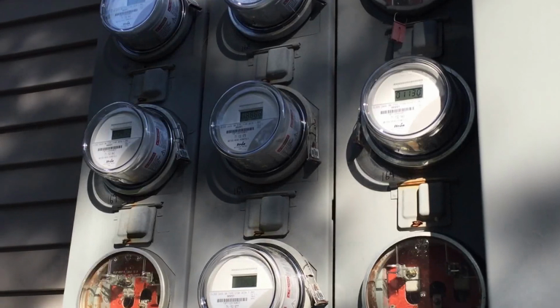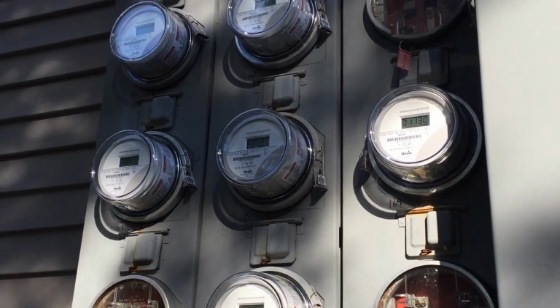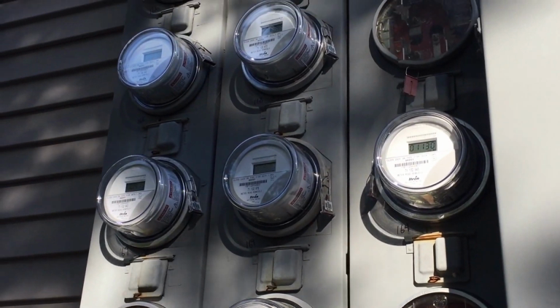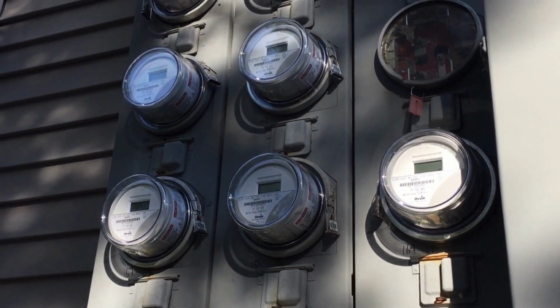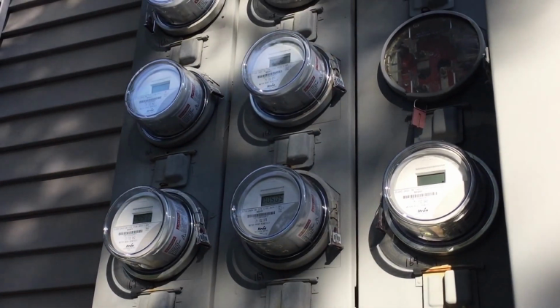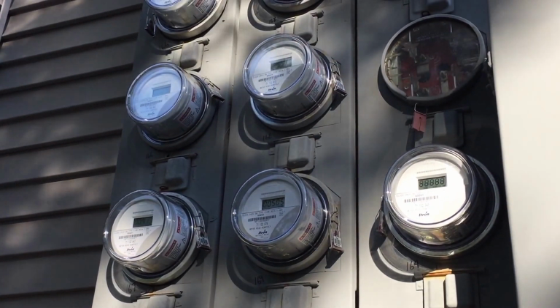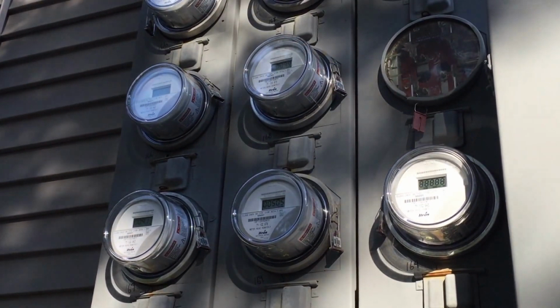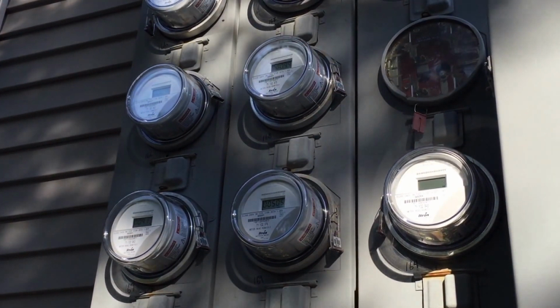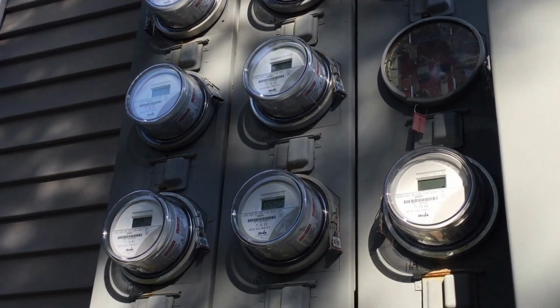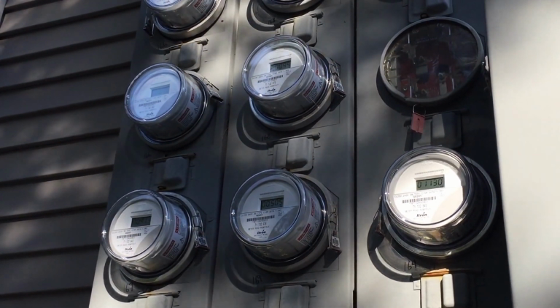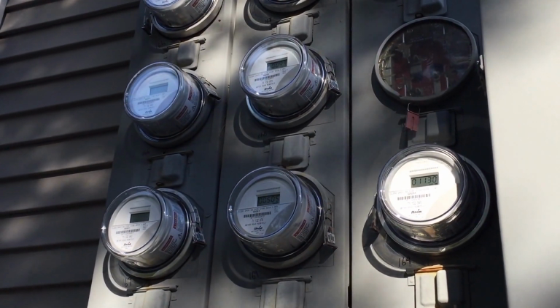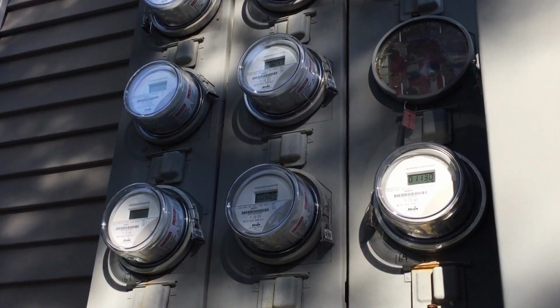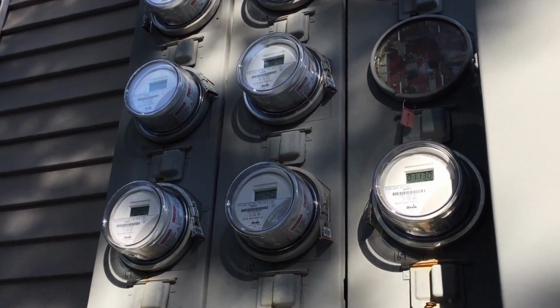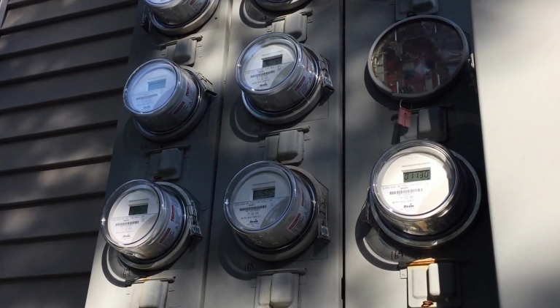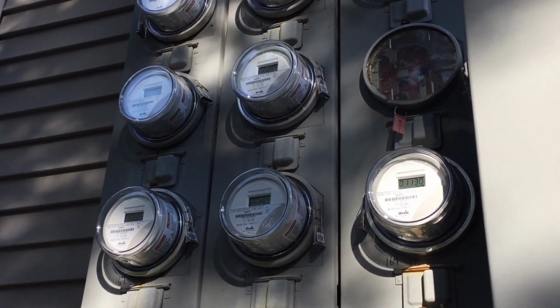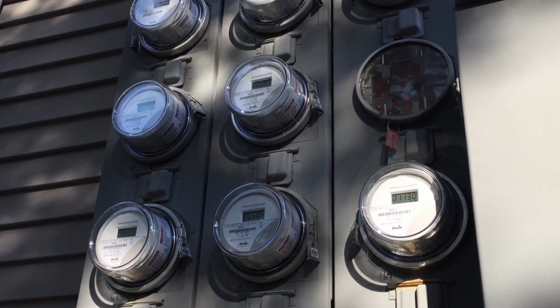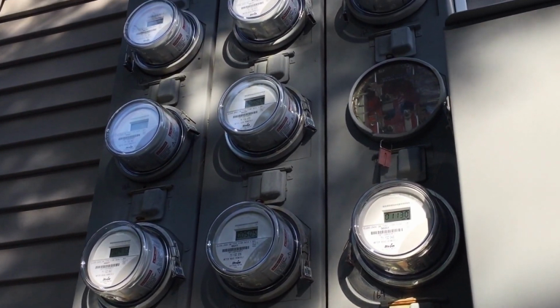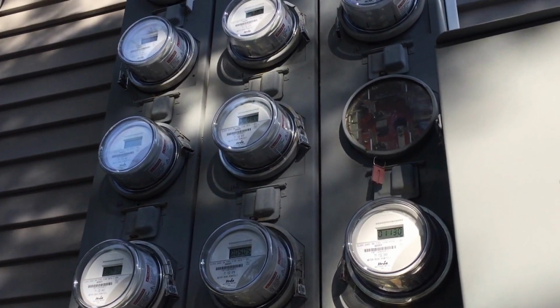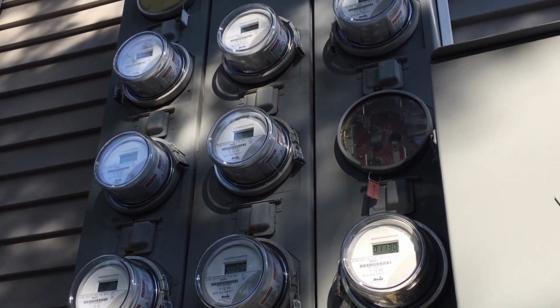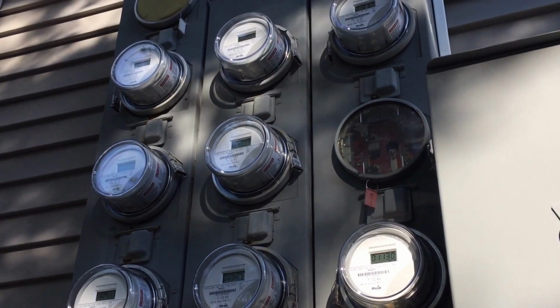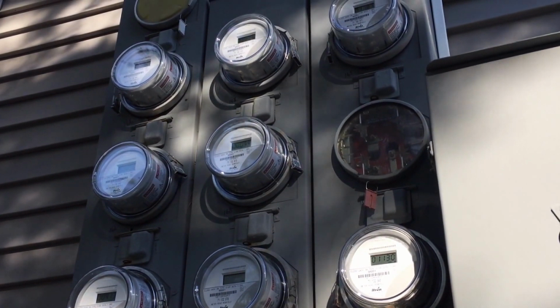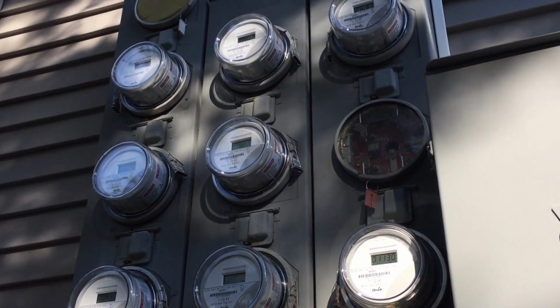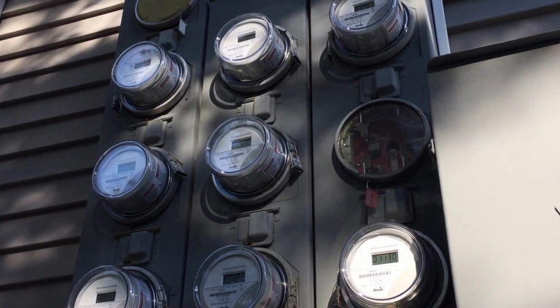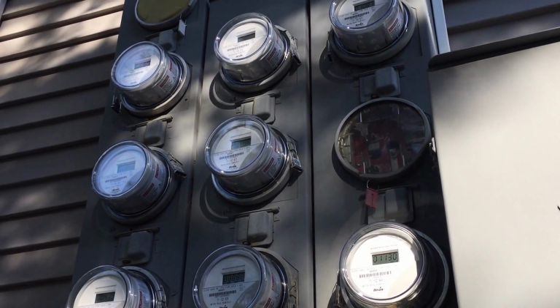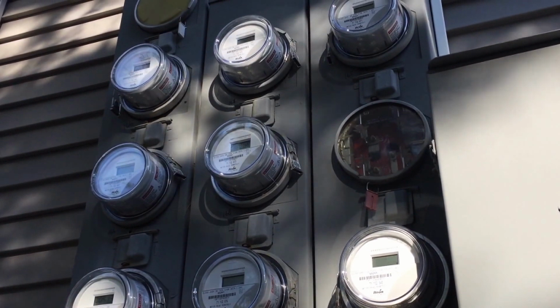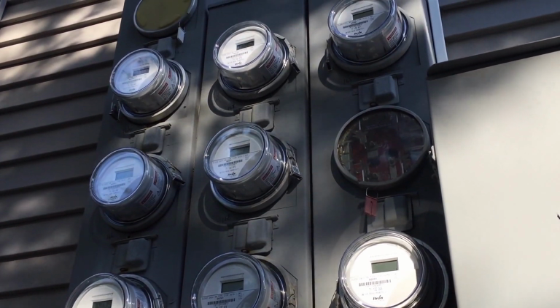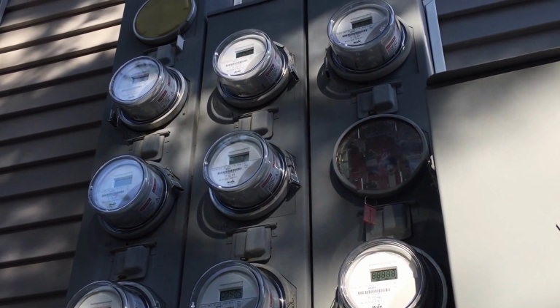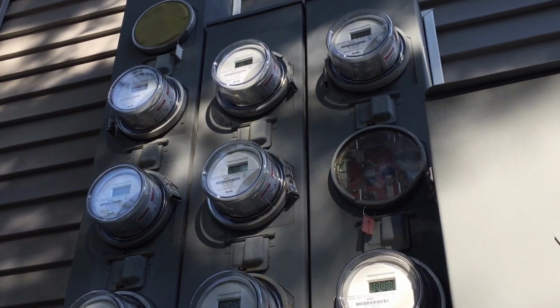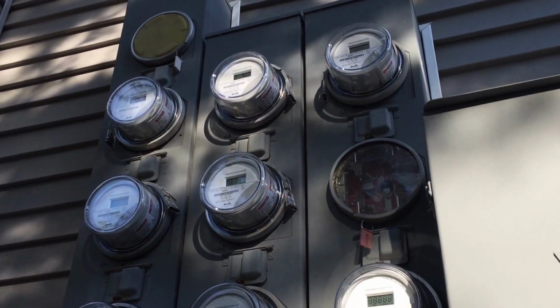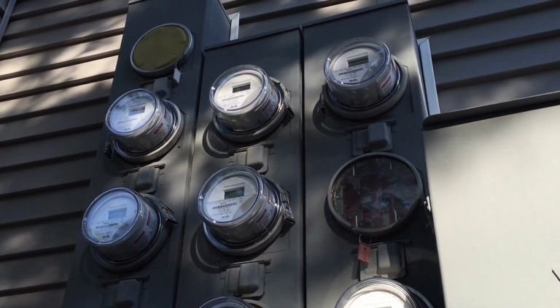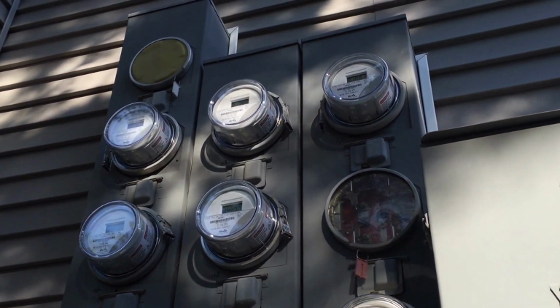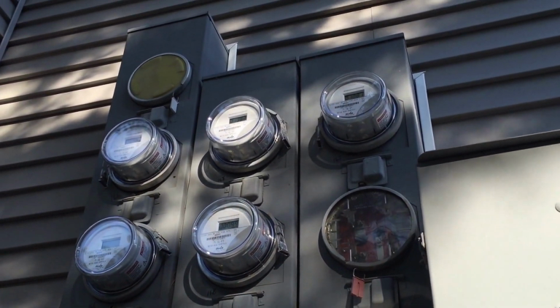Welcome to this 100th episode of Moving Violations. I'd like to thank all the viewers and thank you for participating with your comments on the website. In this video, what we're going to look at is the height of these circuit breakers.